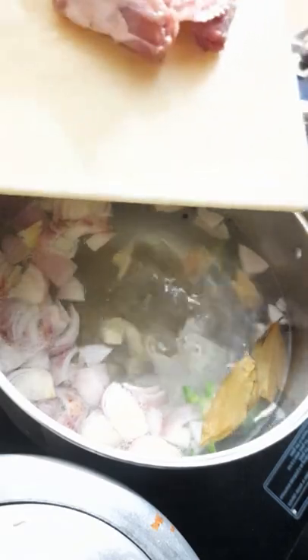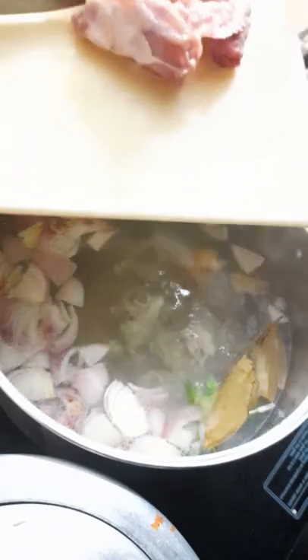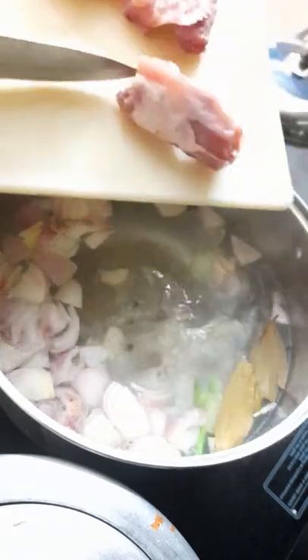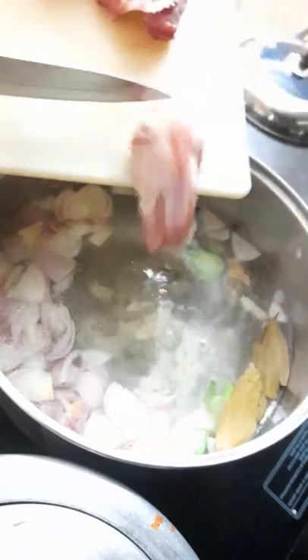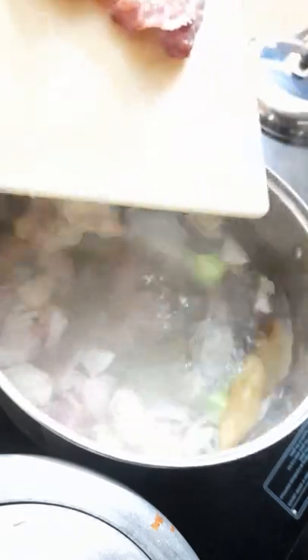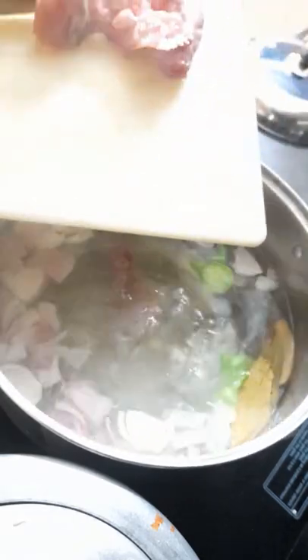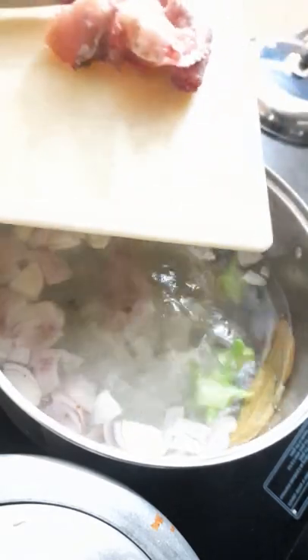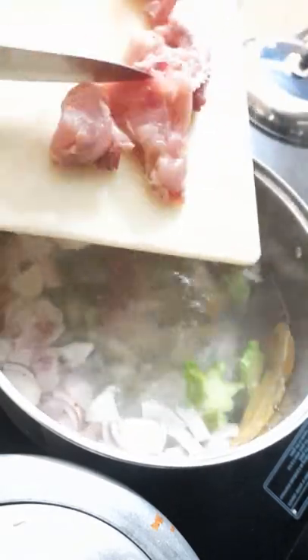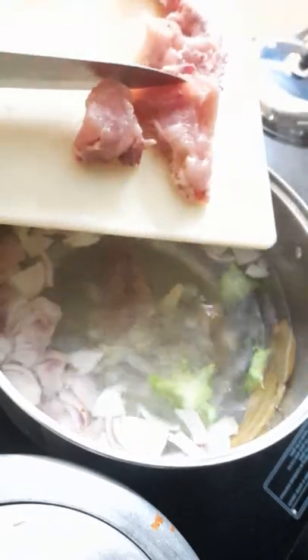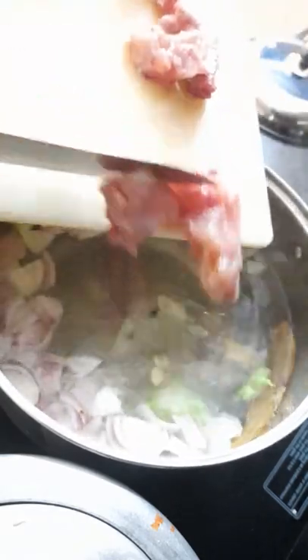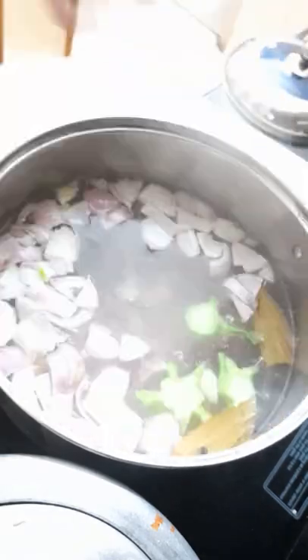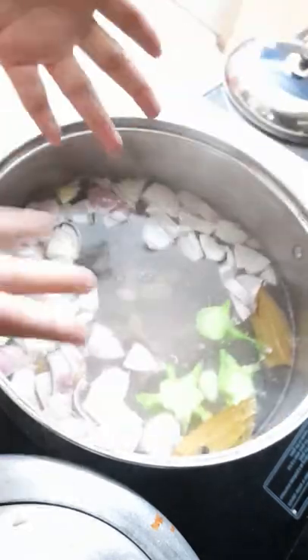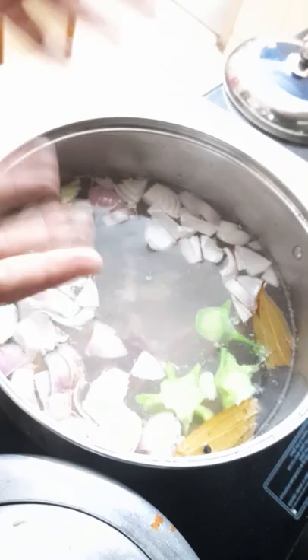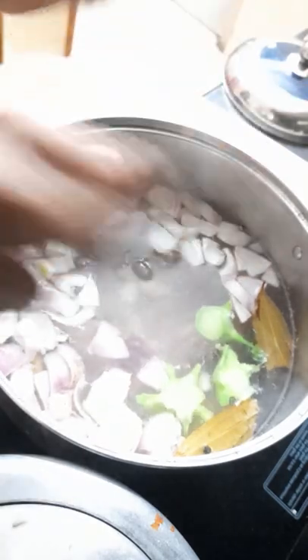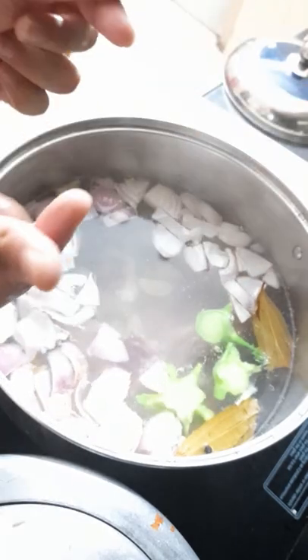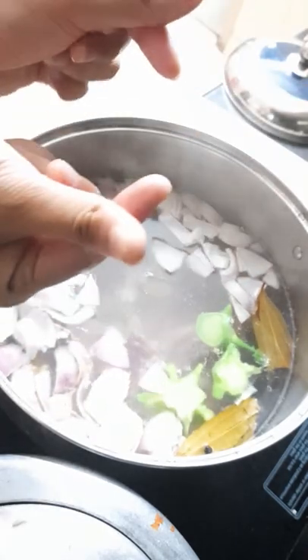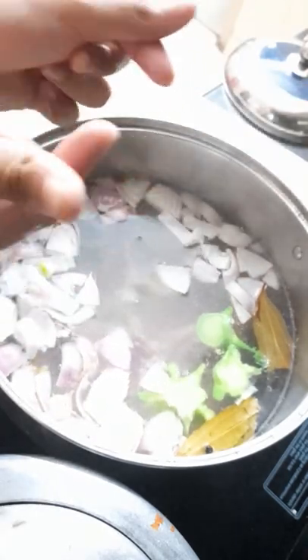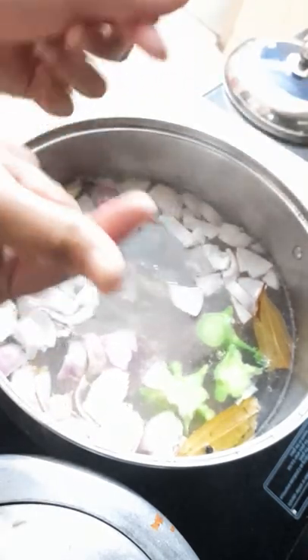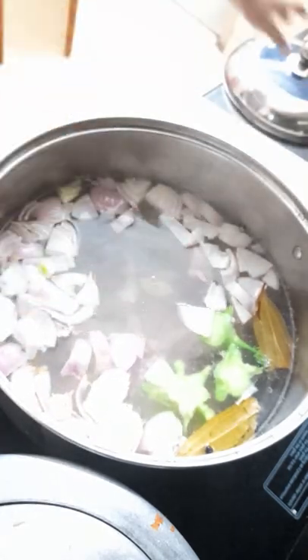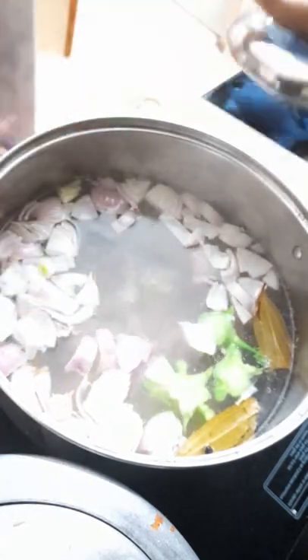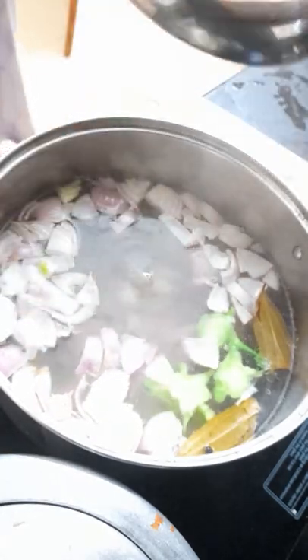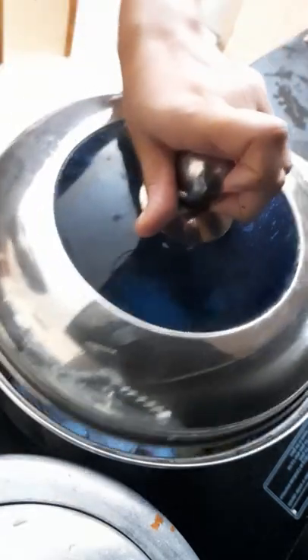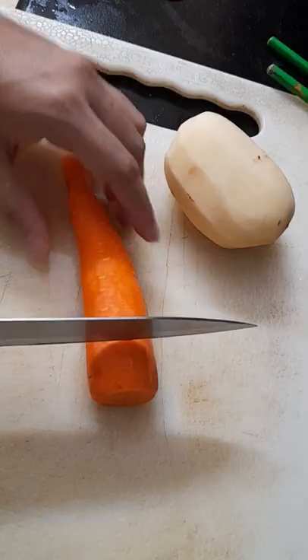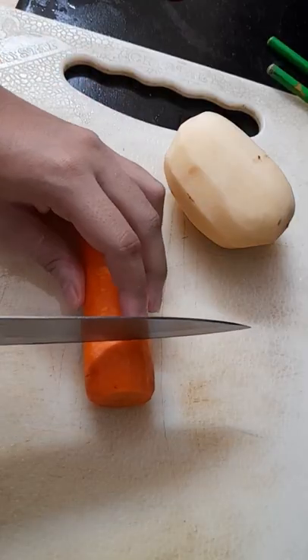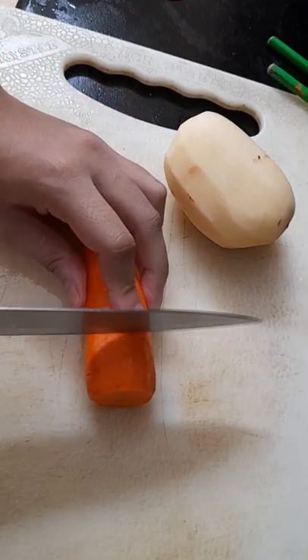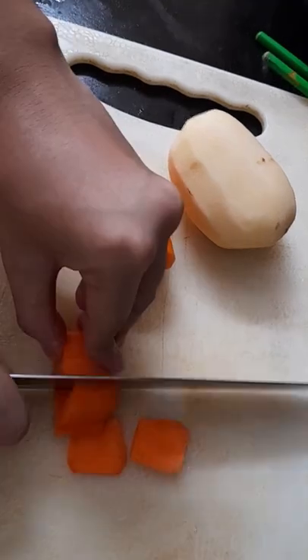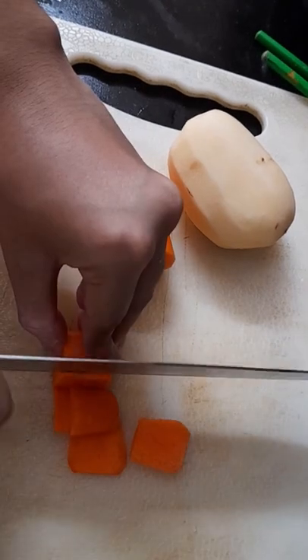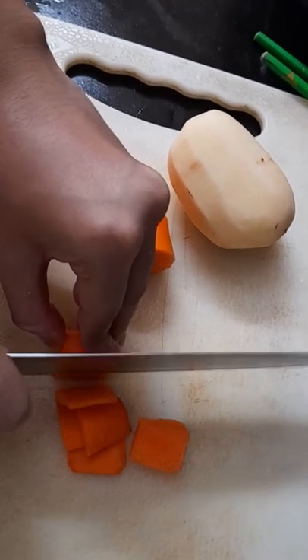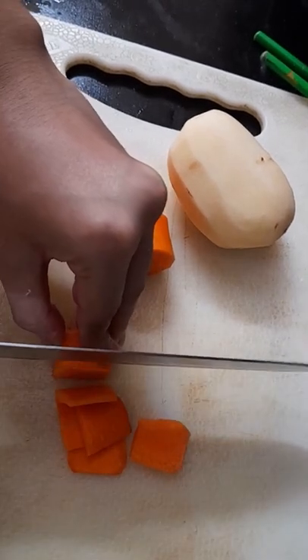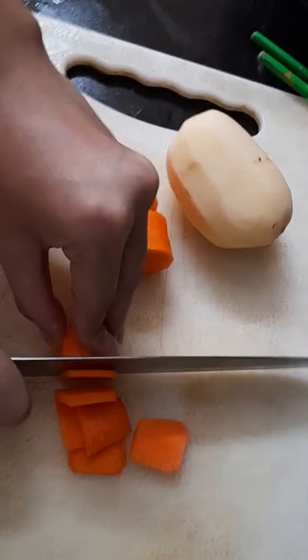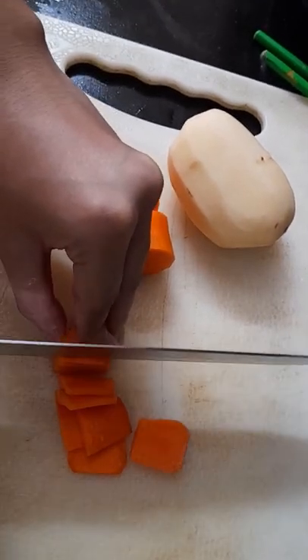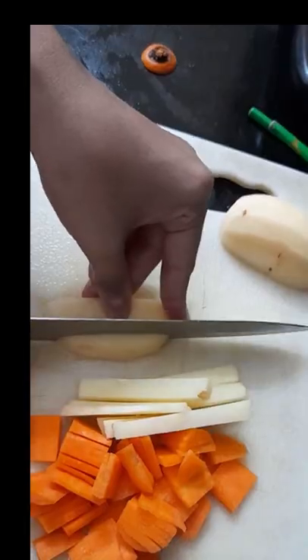At this stage, add your chicken. I added mostly the boney parts for extra flavor. Put the lid on and let it boil until the chicken is fully cooked. In the meantime, prep any other veggies you might have lying around. I'm using potatoes and carrots.